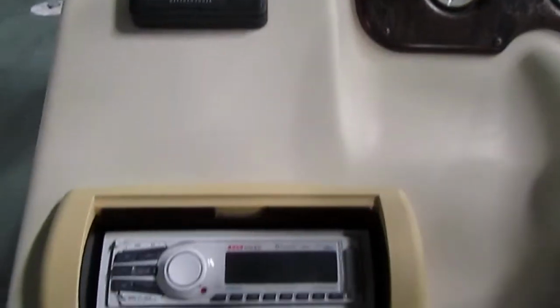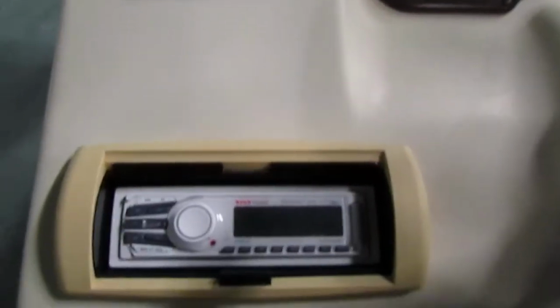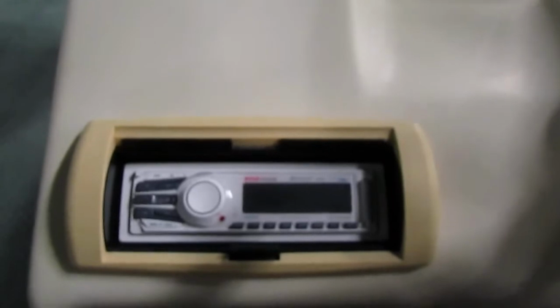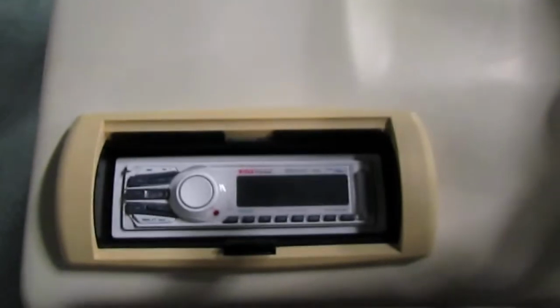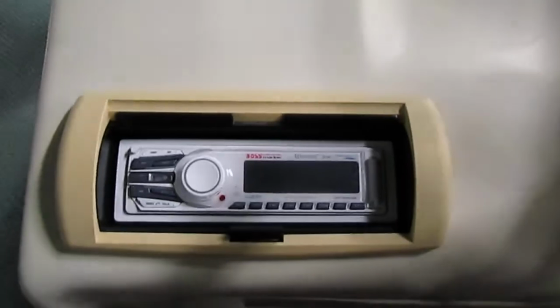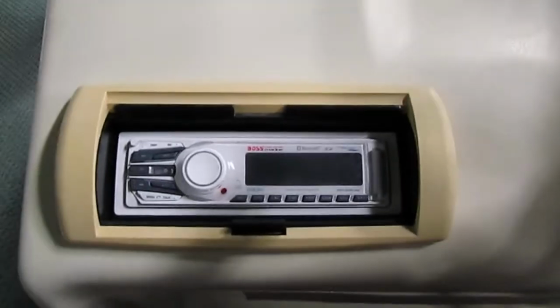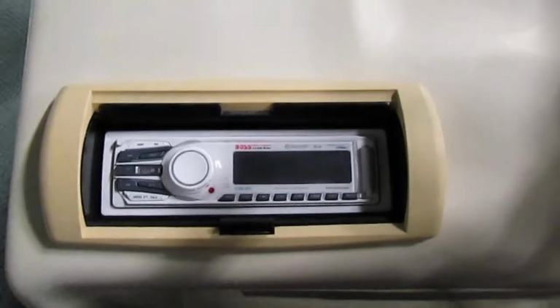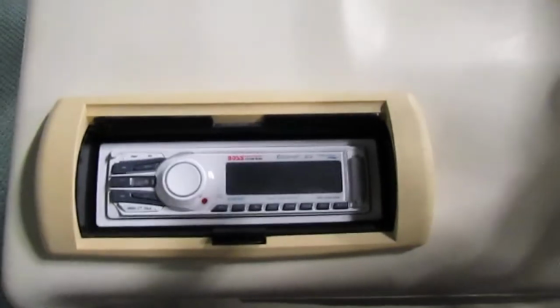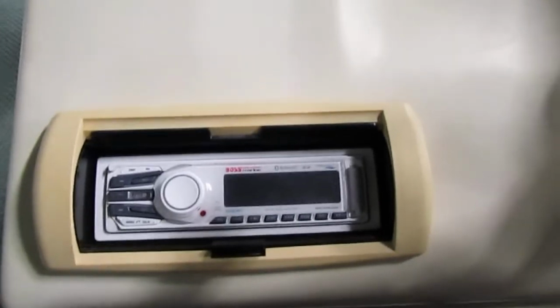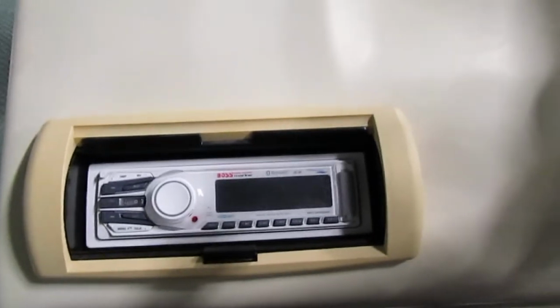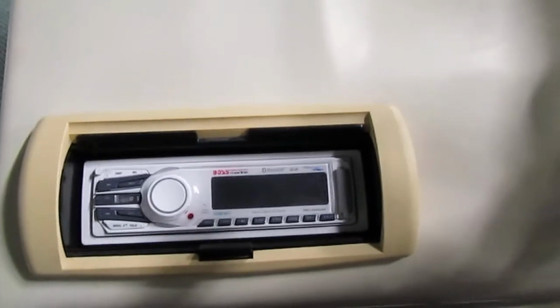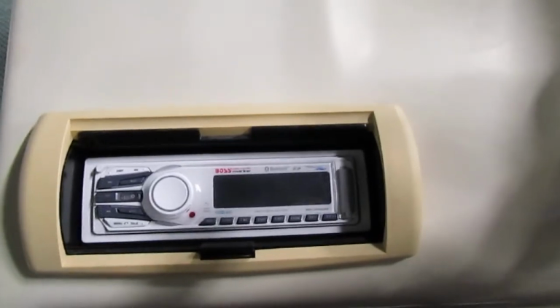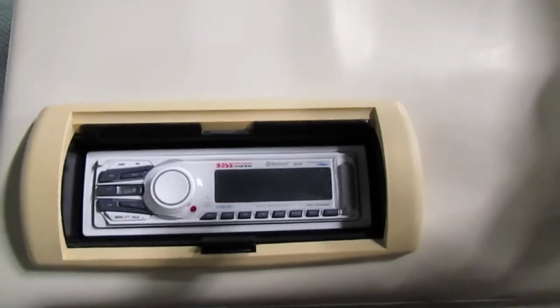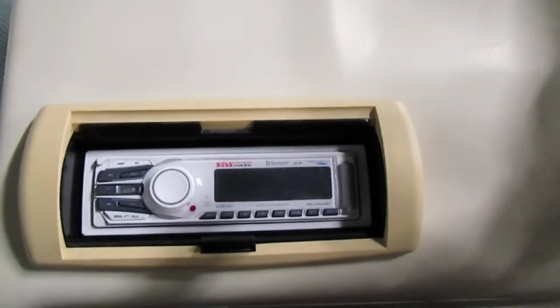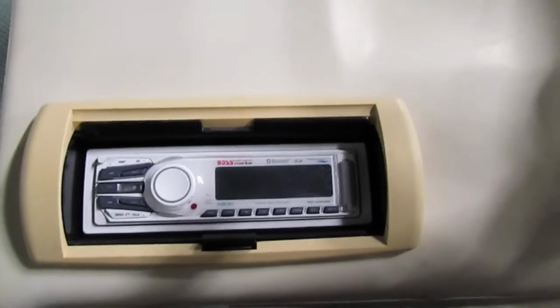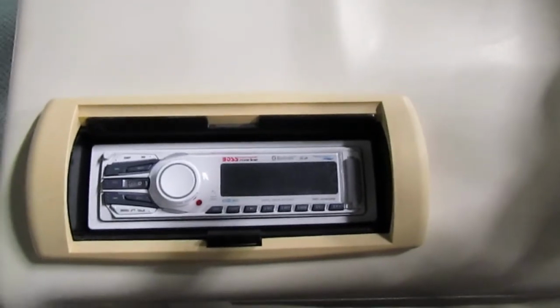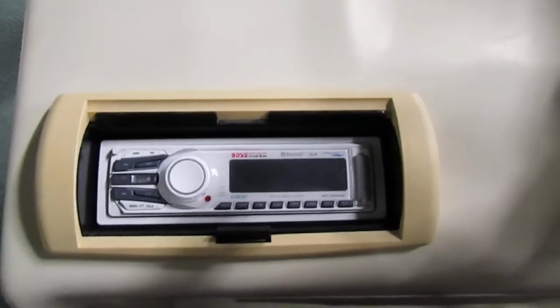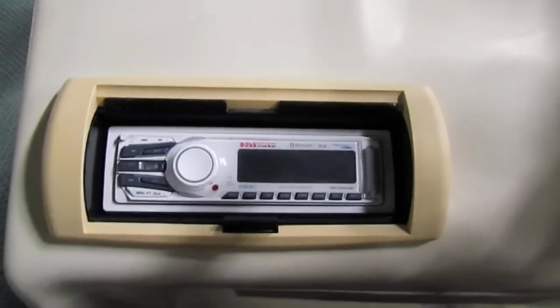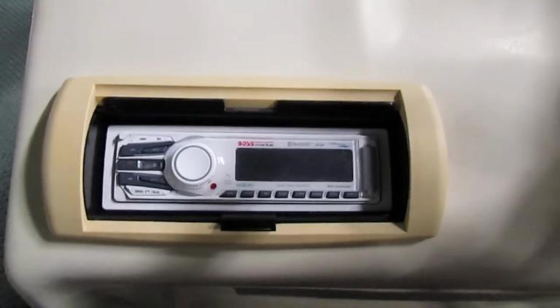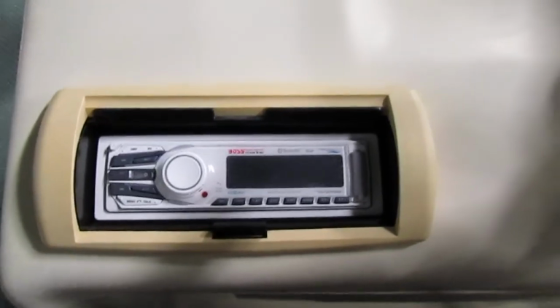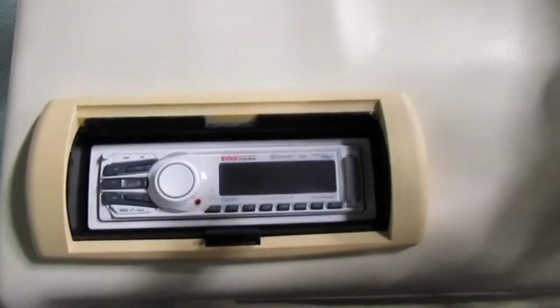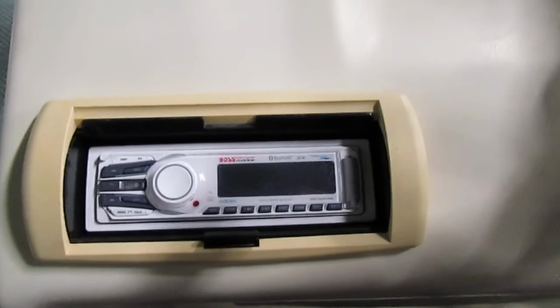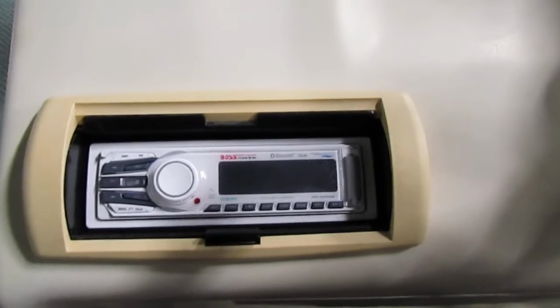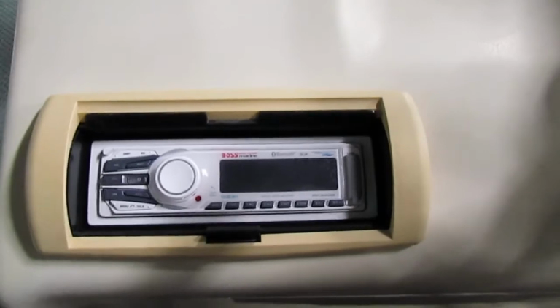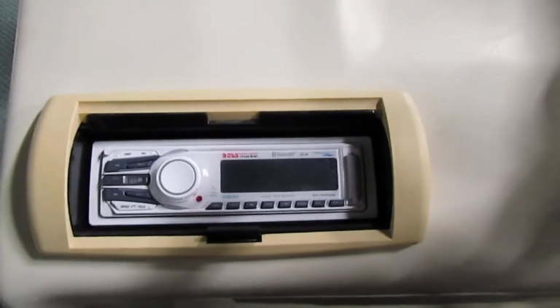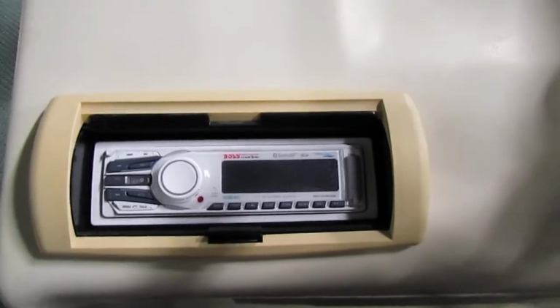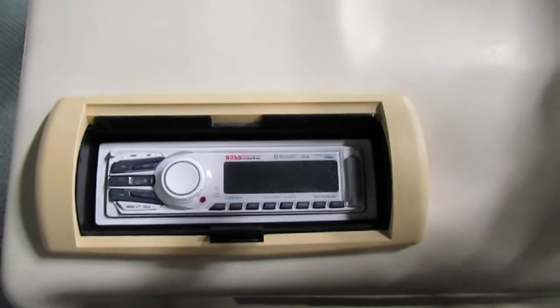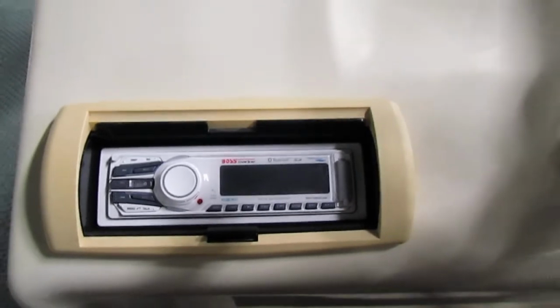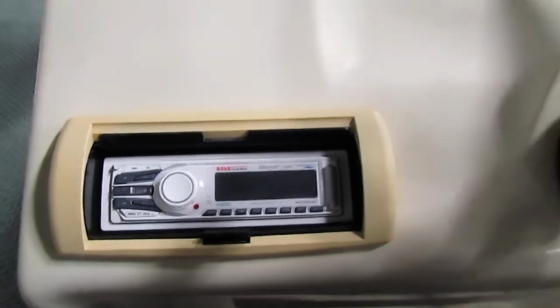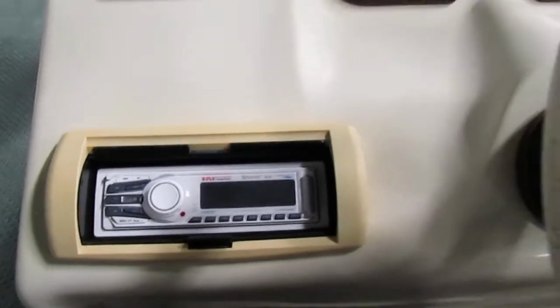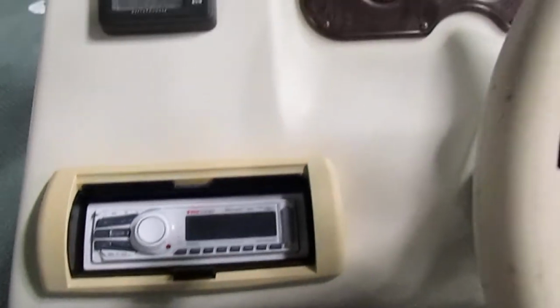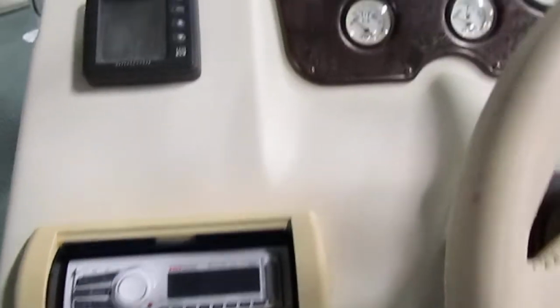We also have a newer Boss AM/FM radio. This also has Bluetooth, Aux, and USB features.